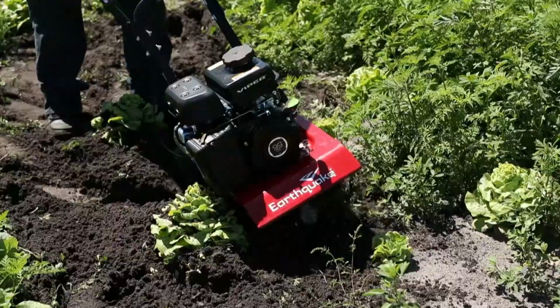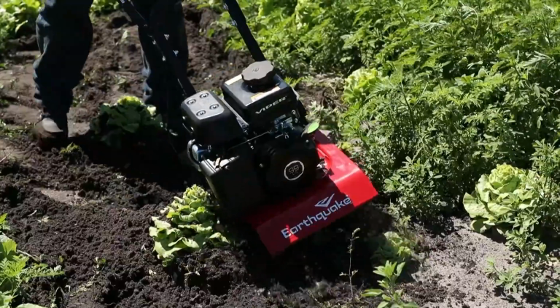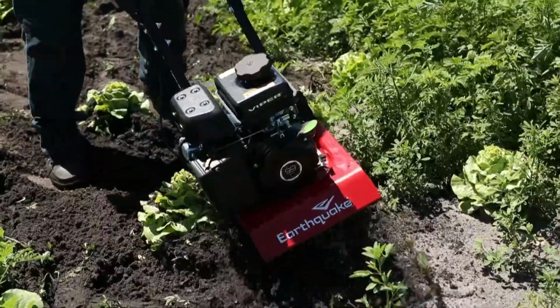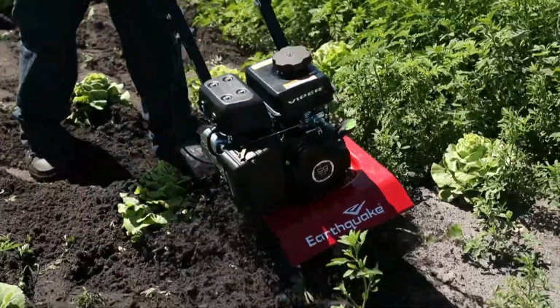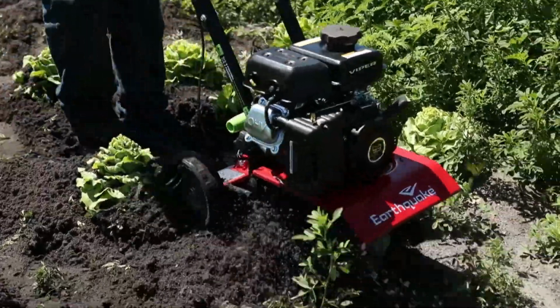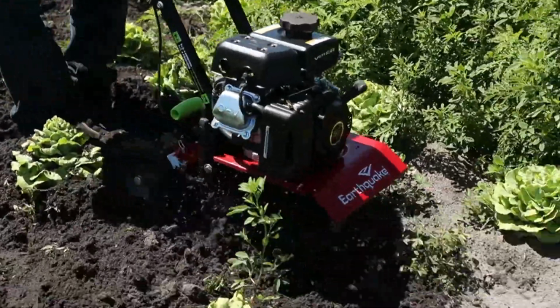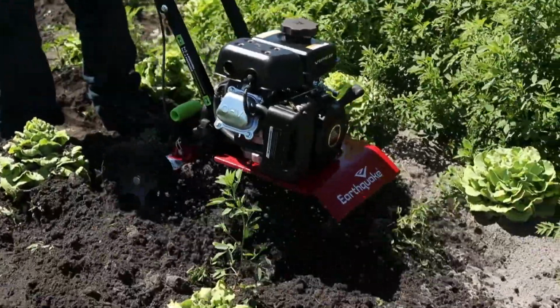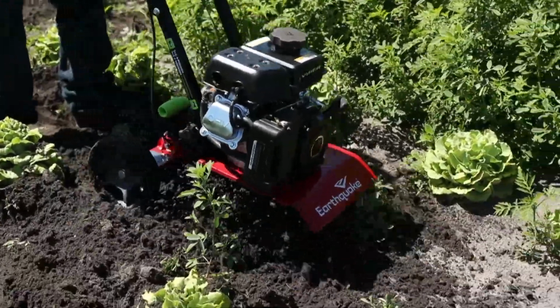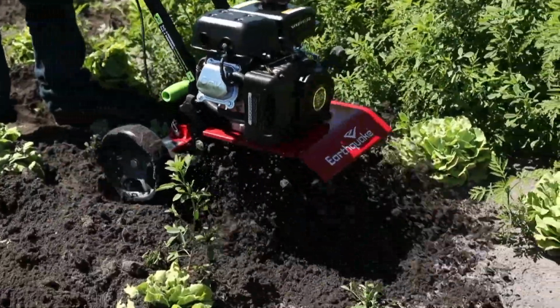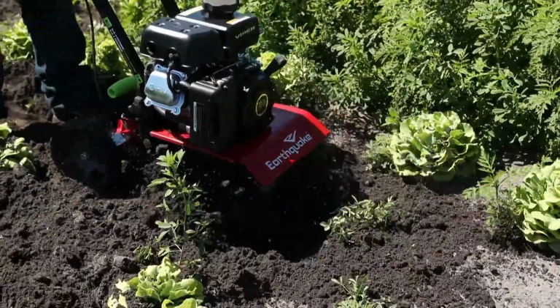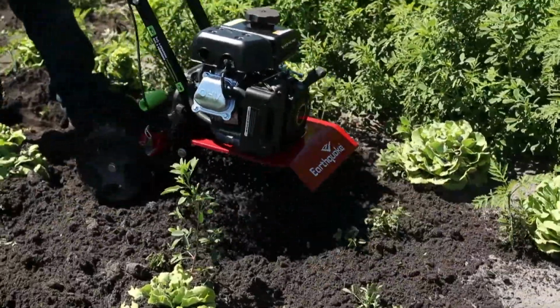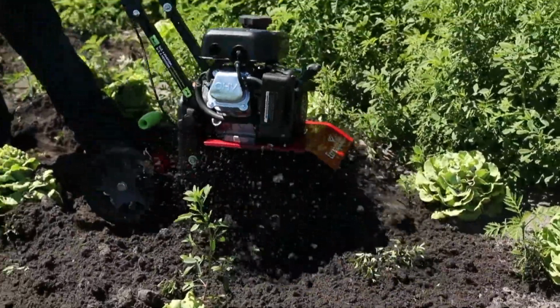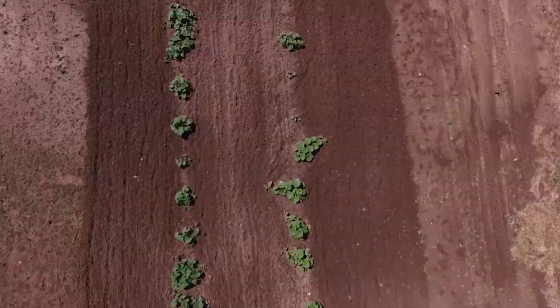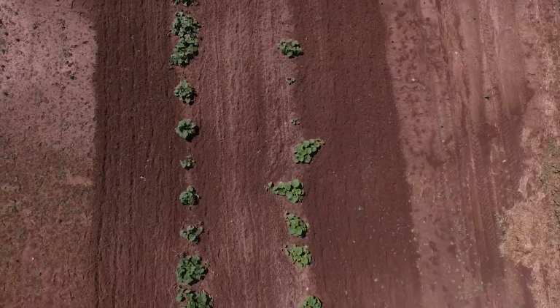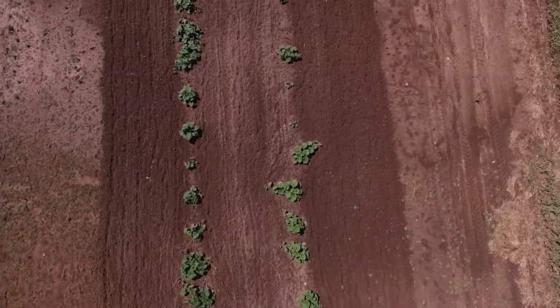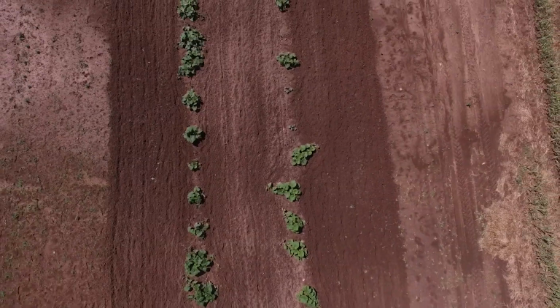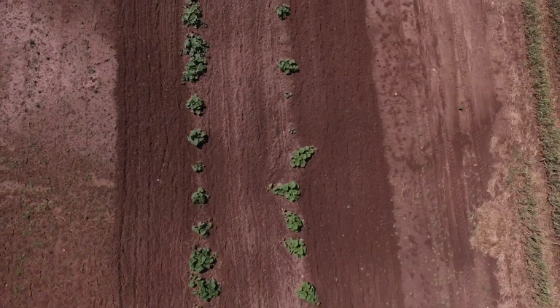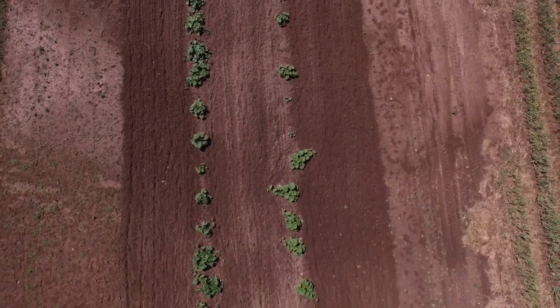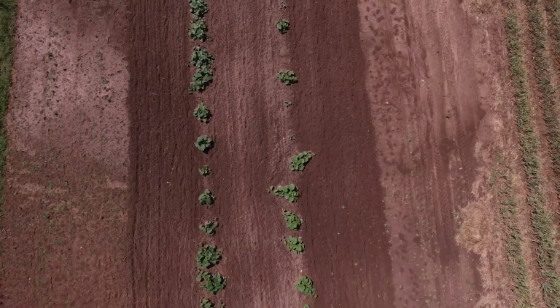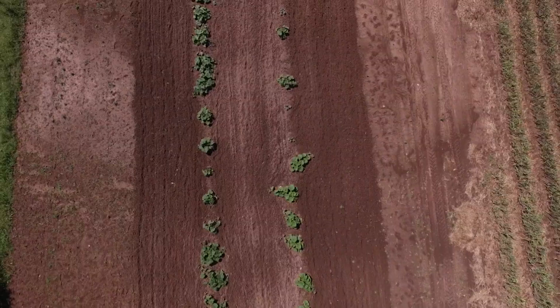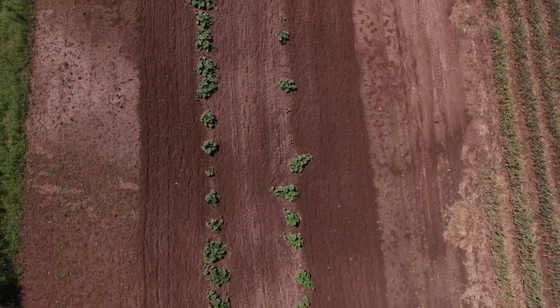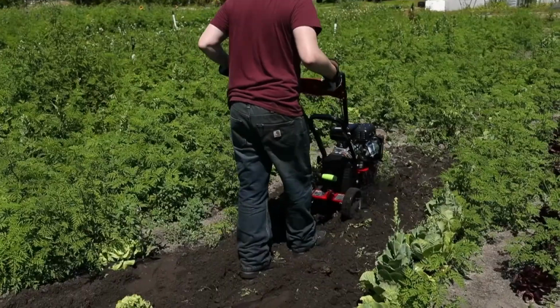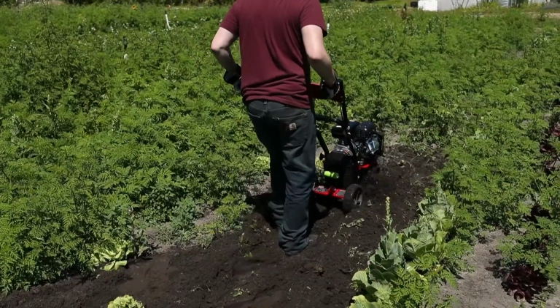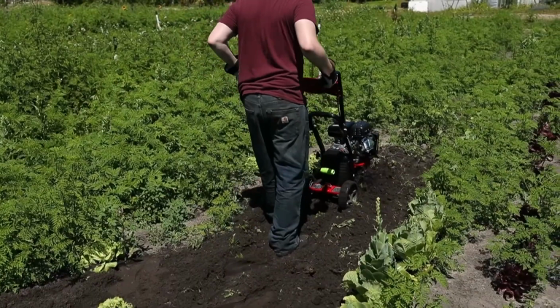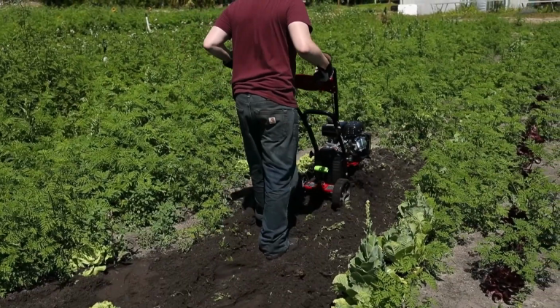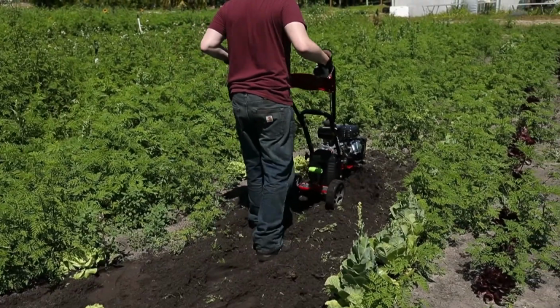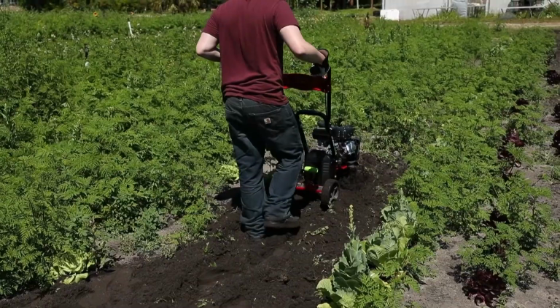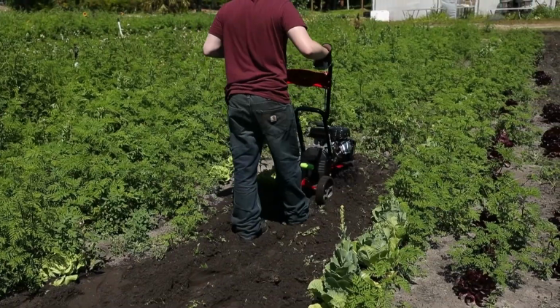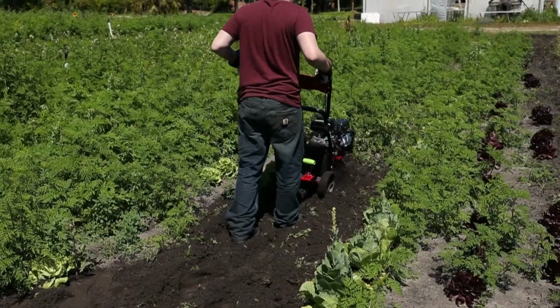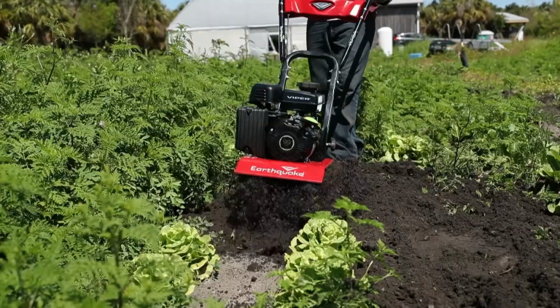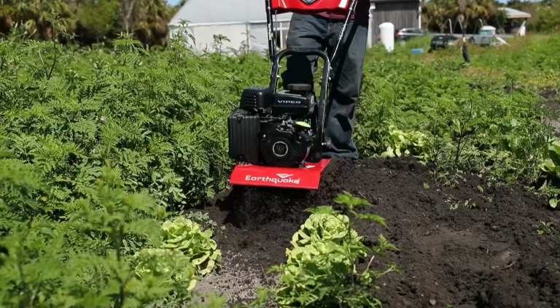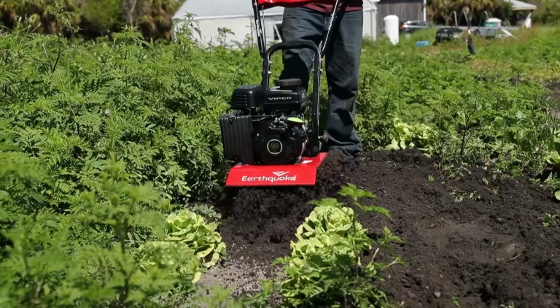As a cultivator, the Versa can weed, mulch, and aerate soil with ease. Prepare wide-open spaces of land in the spring, maintain rows in the summer, and do major cleanup in the fall.